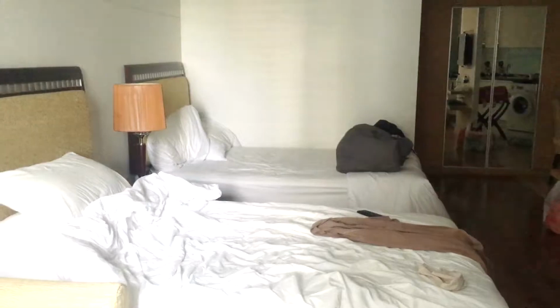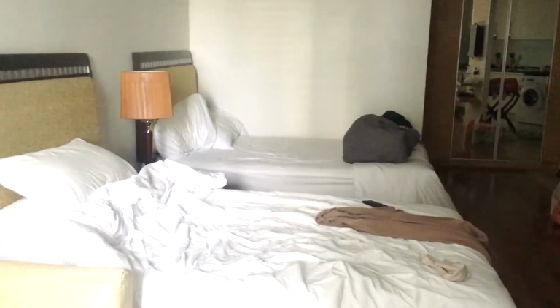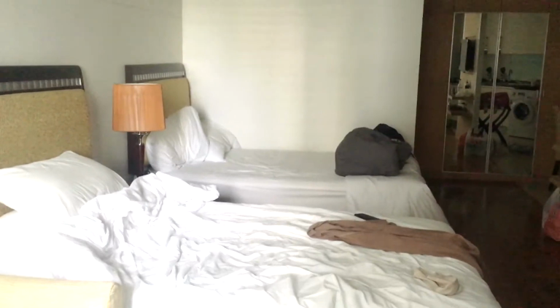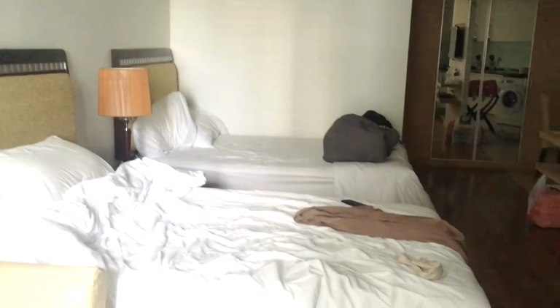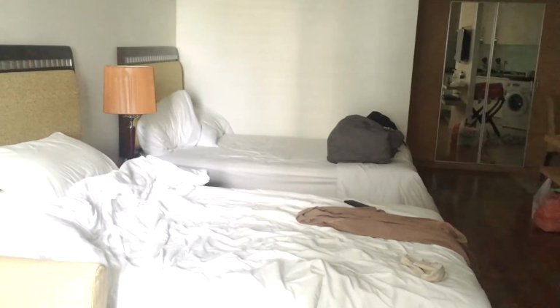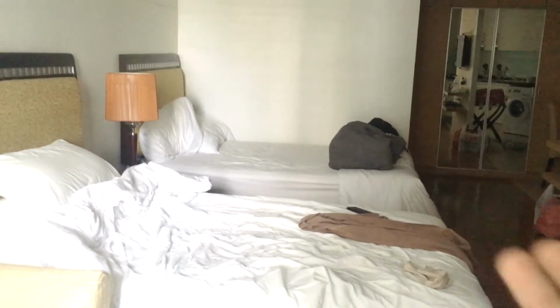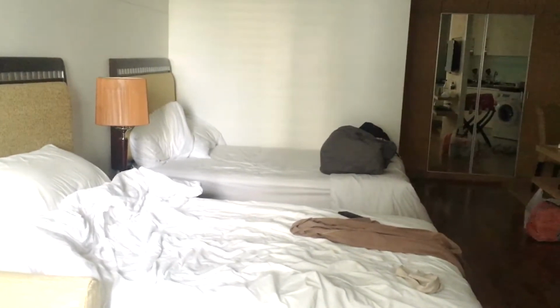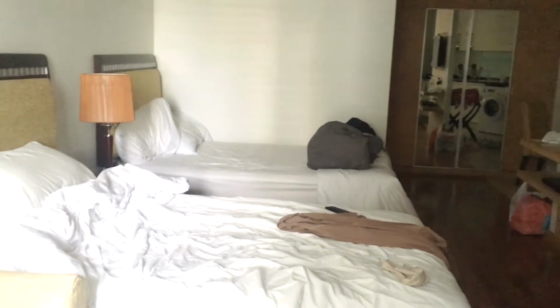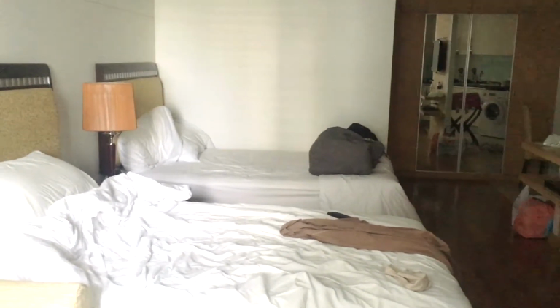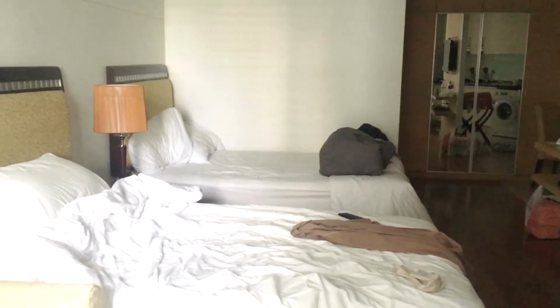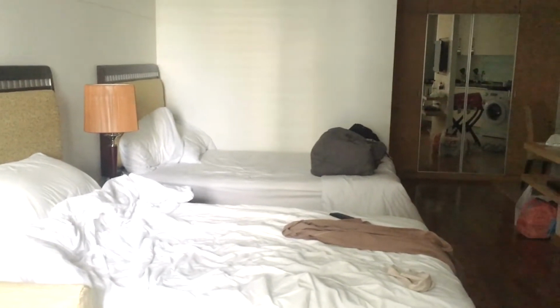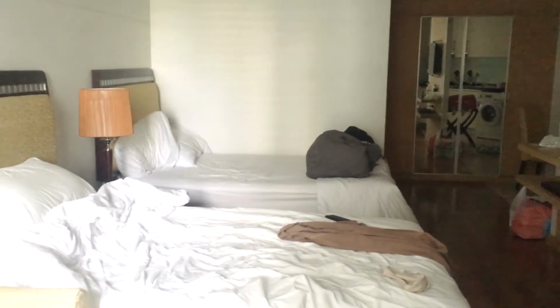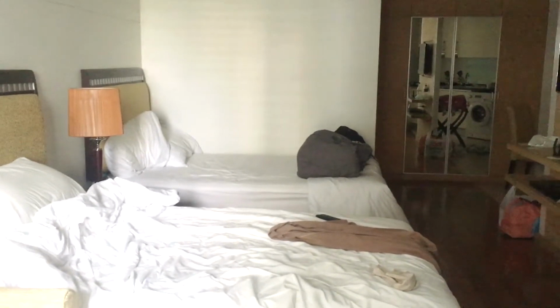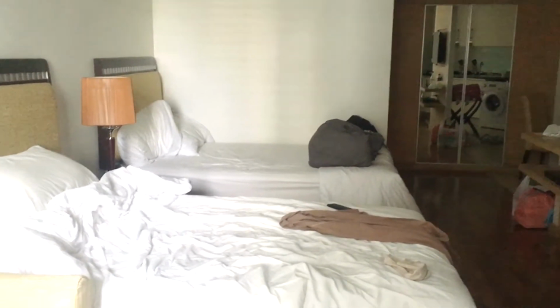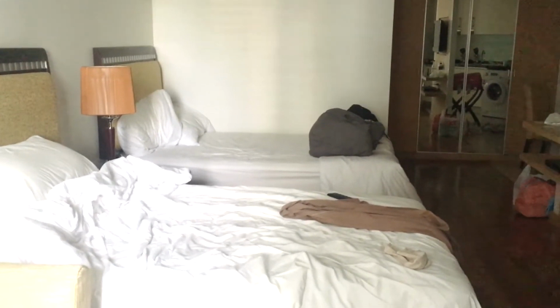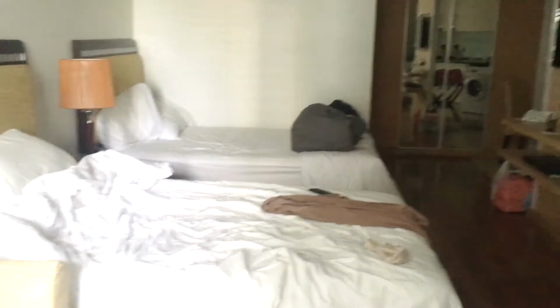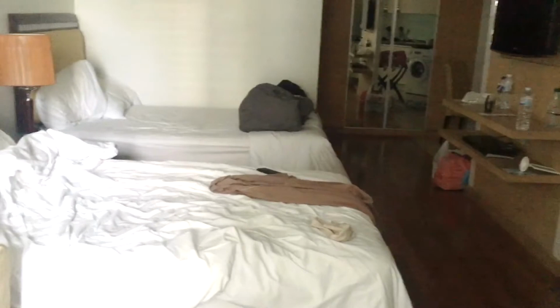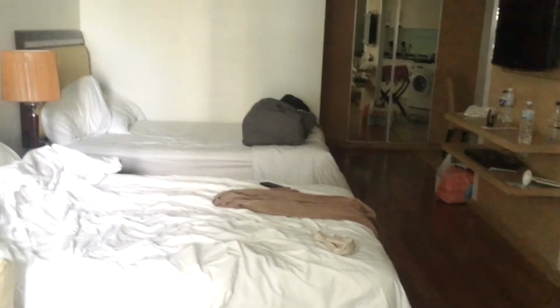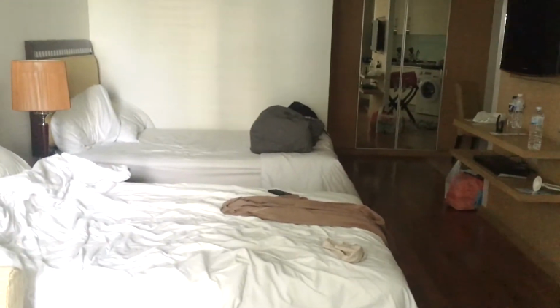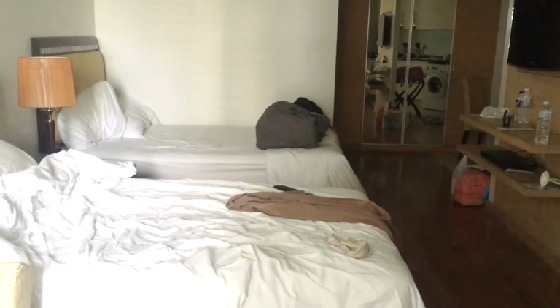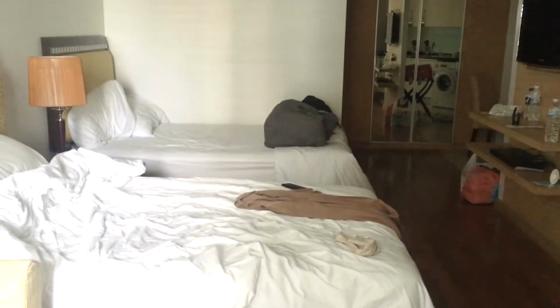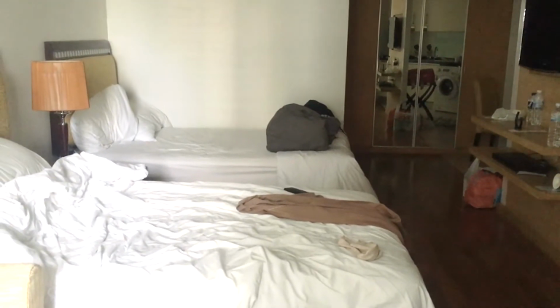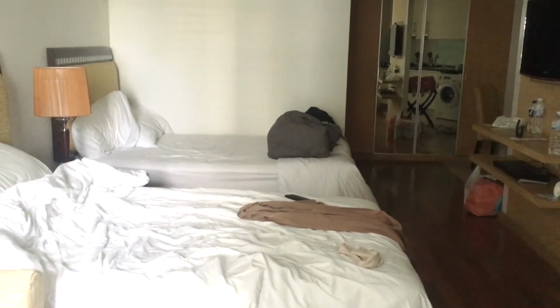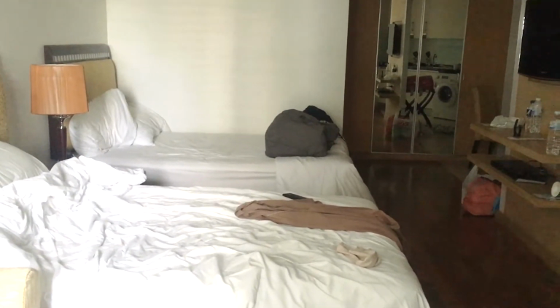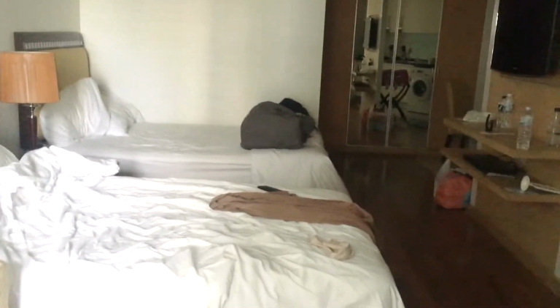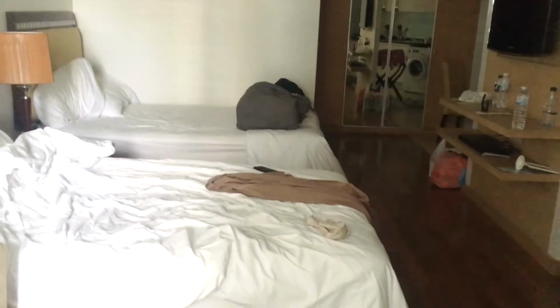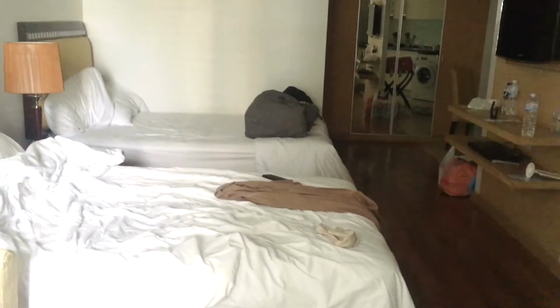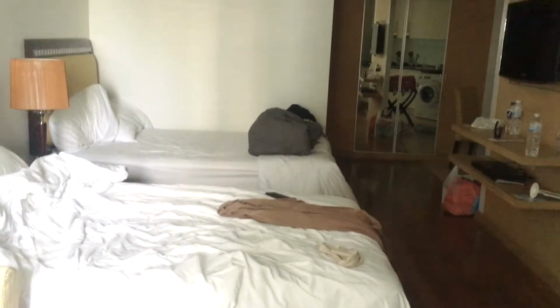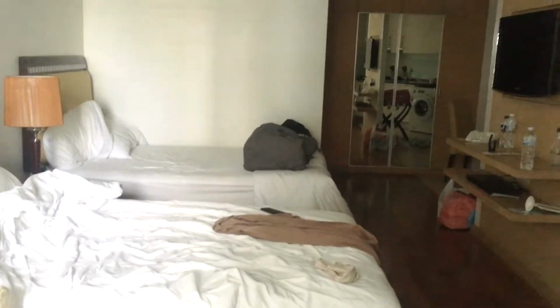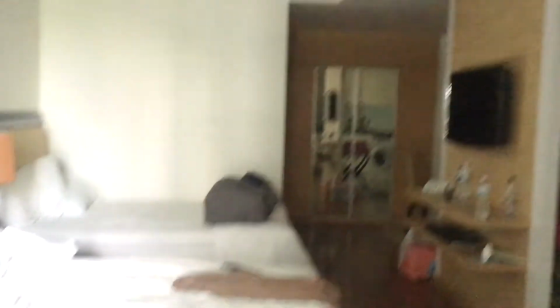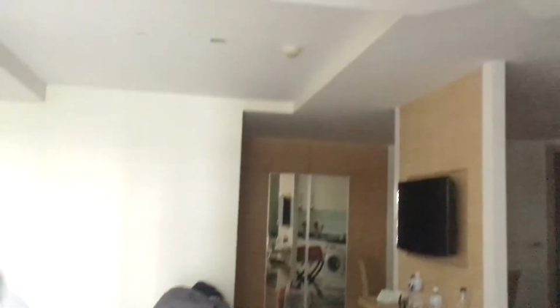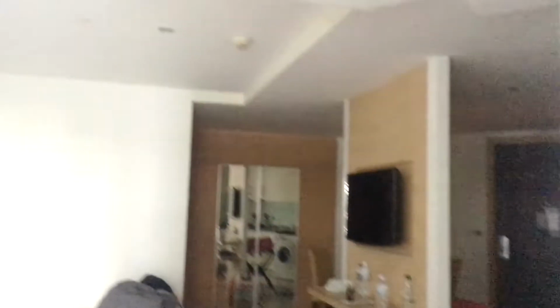This is the room that we are staying at. Apparently we have to check out already — I didn't know that — so we need to leave the room immediately. They've switched off the lights.